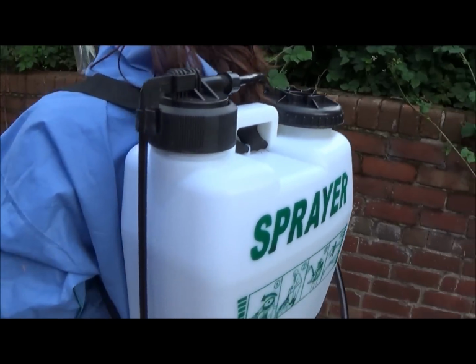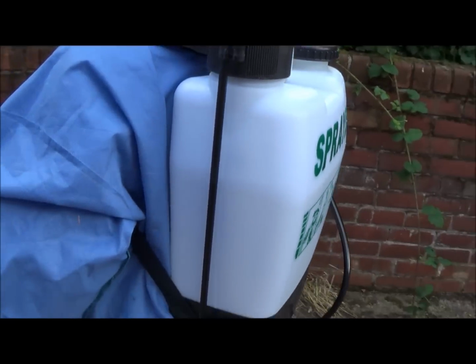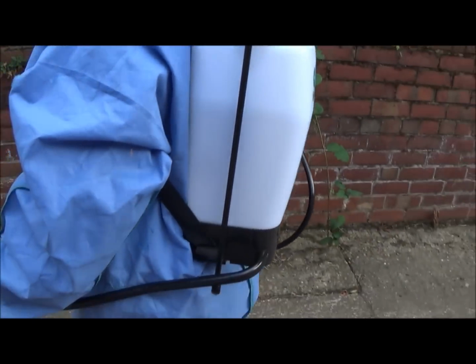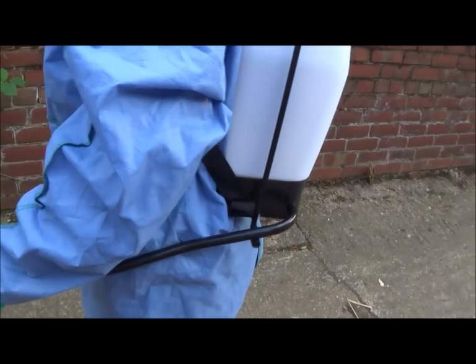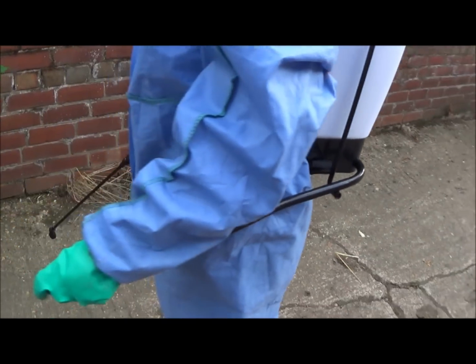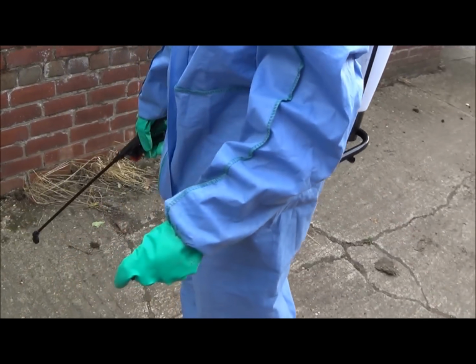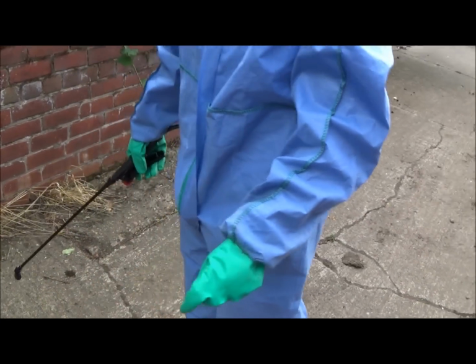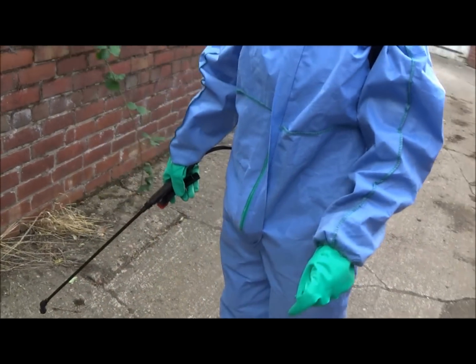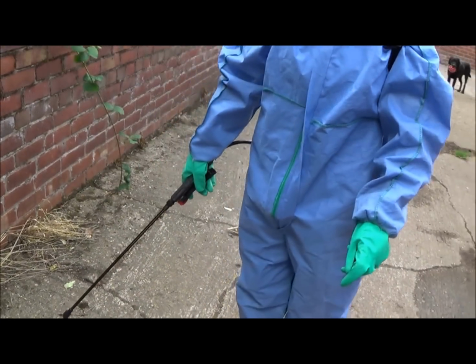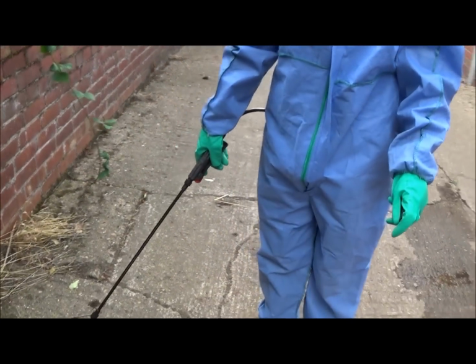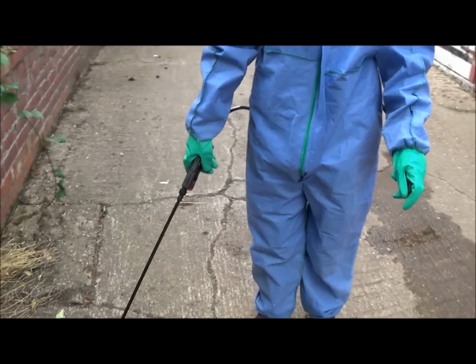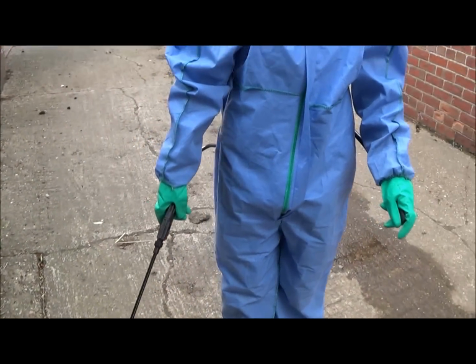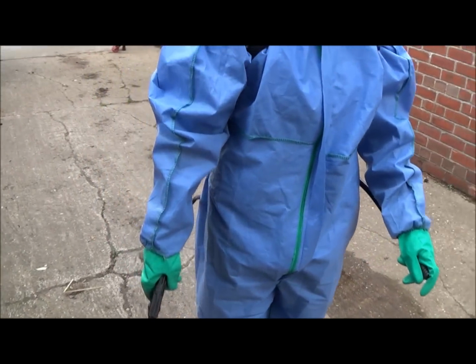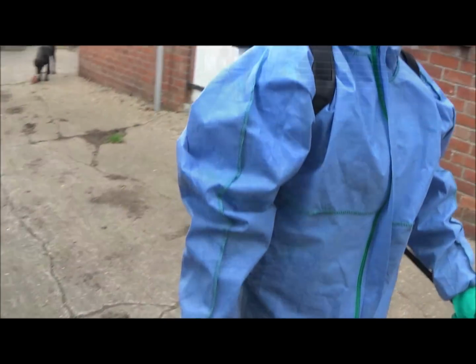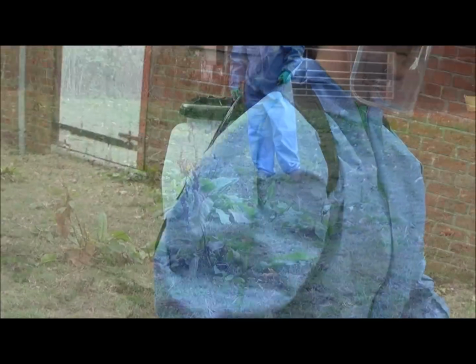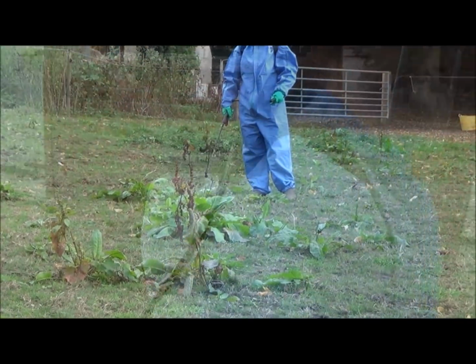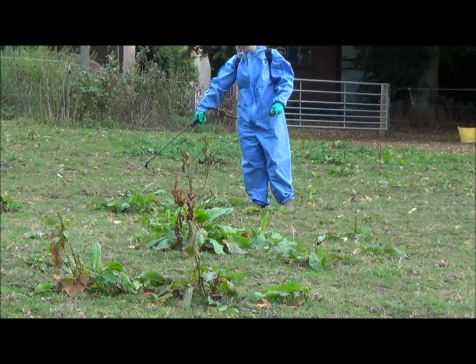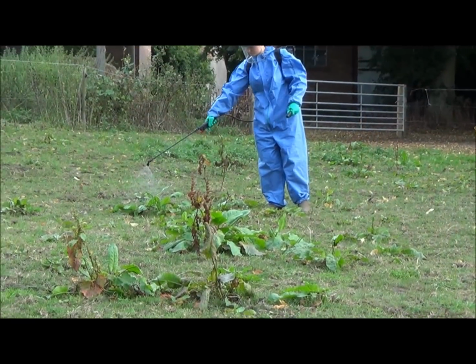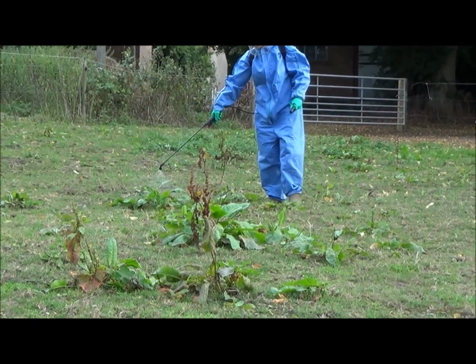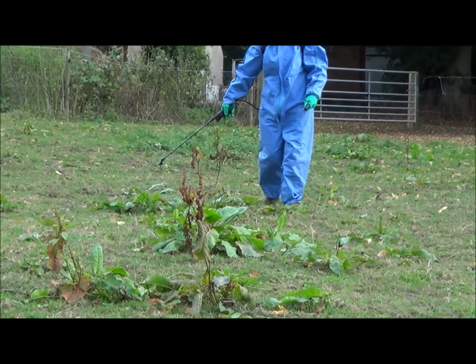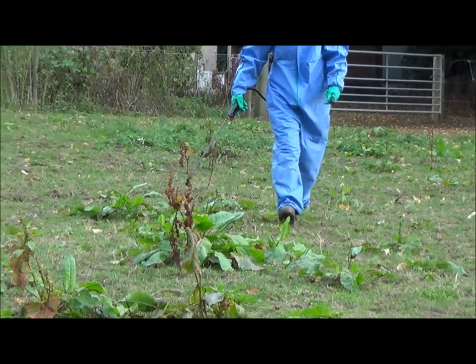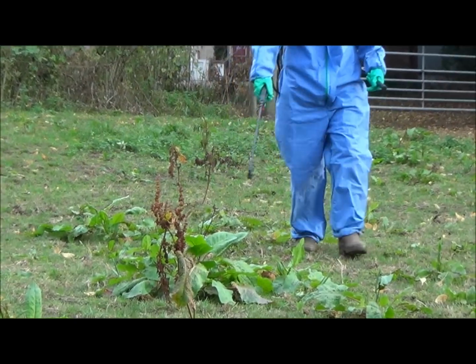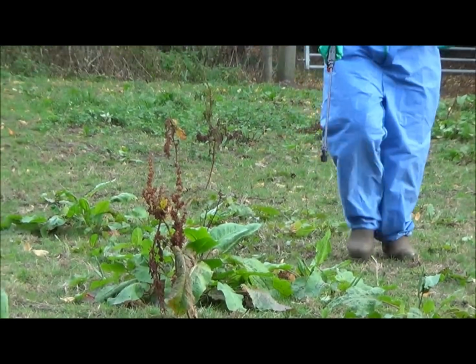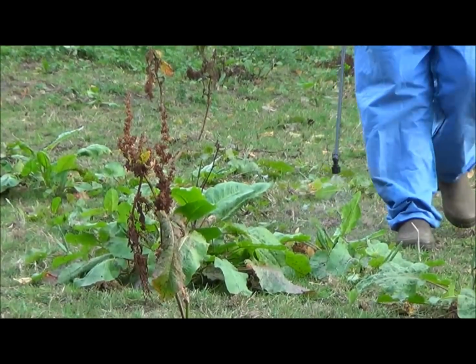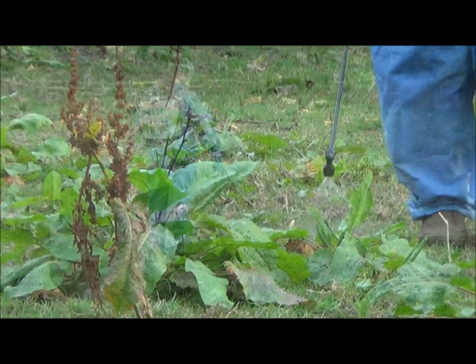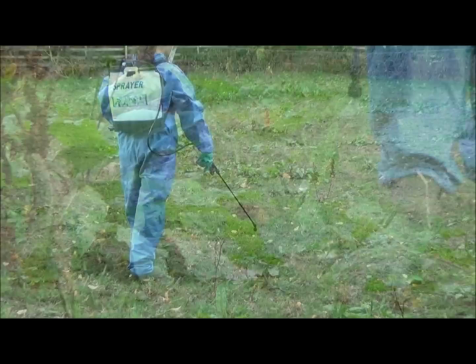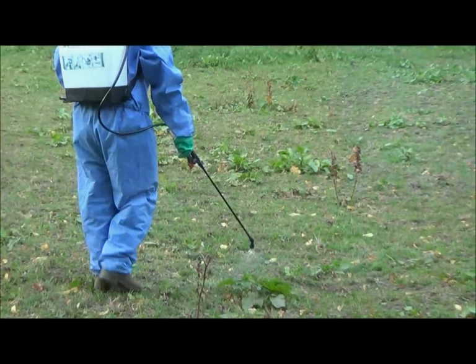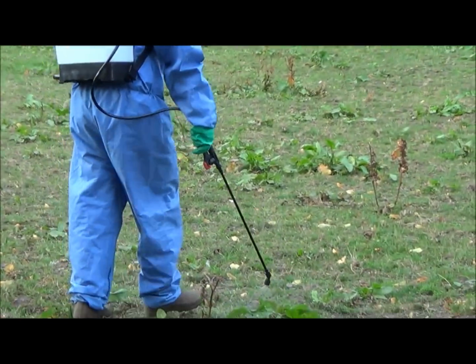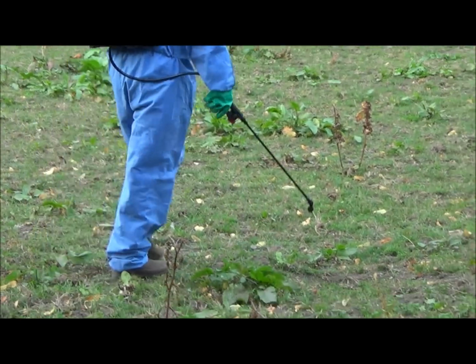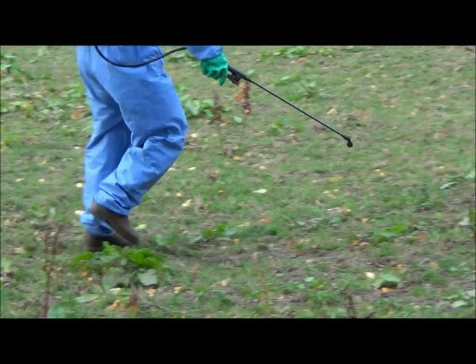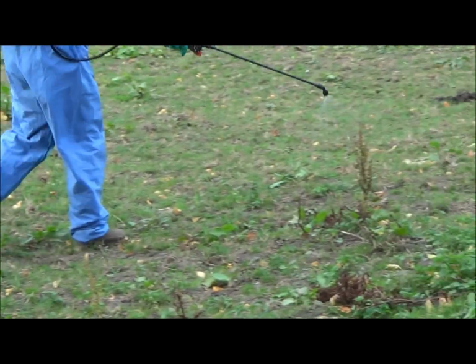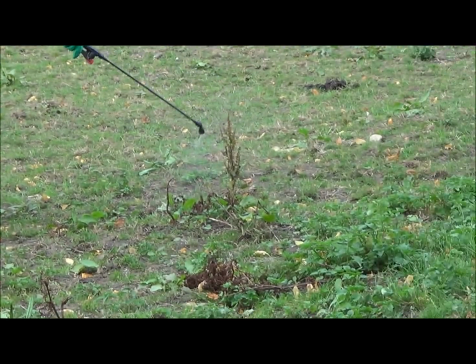Adjust the knapsack sprayer to ensure it is safe and comfortable for you to use. When spraying, take care to ensure you do not overdose the weed with too much product, and stay clear of any watercourses such as ditches, streams and rivers.